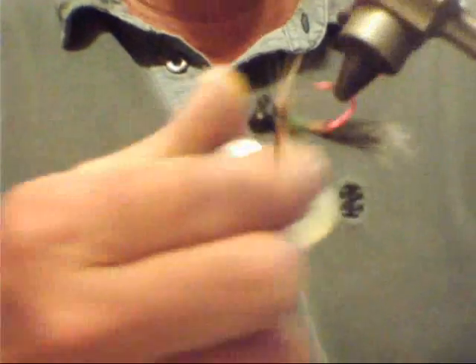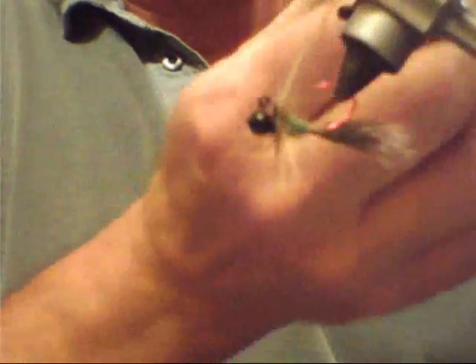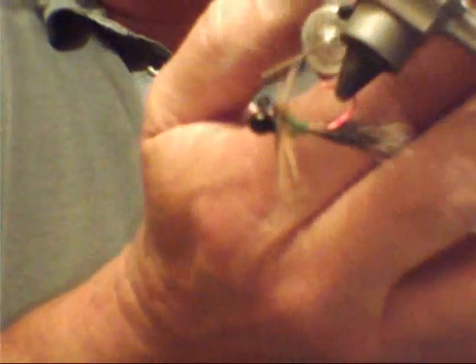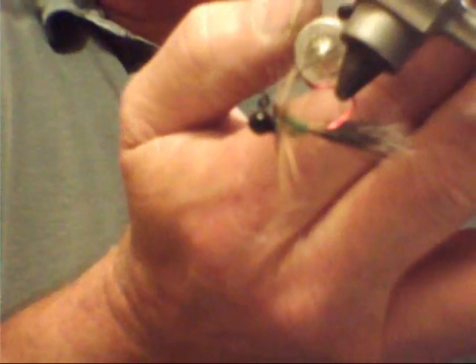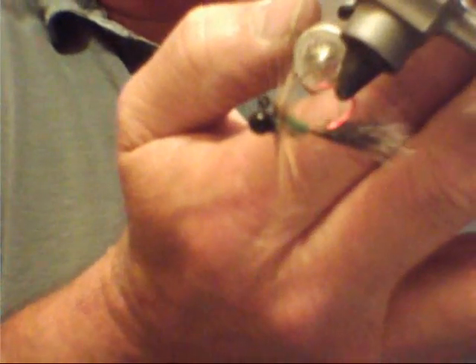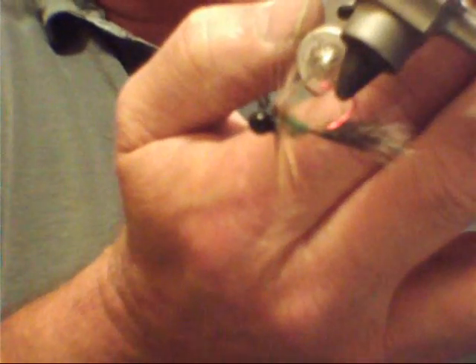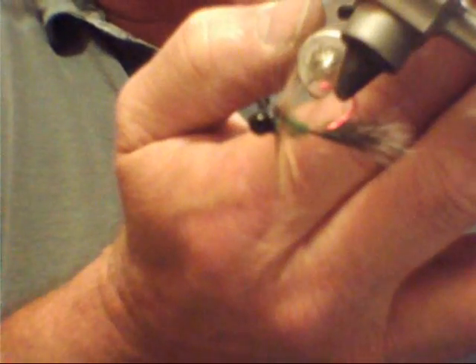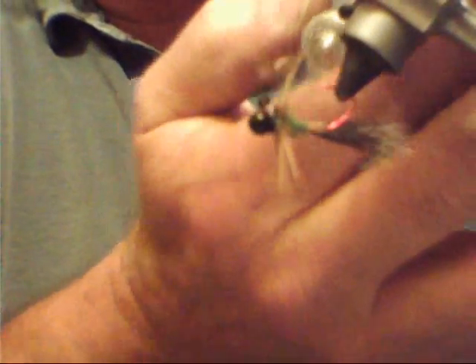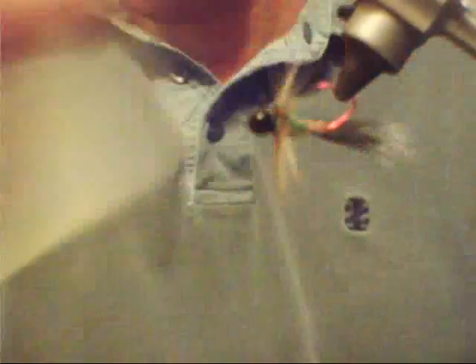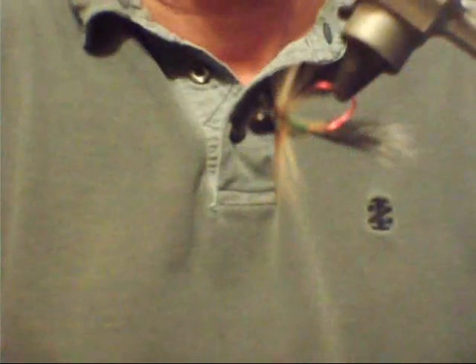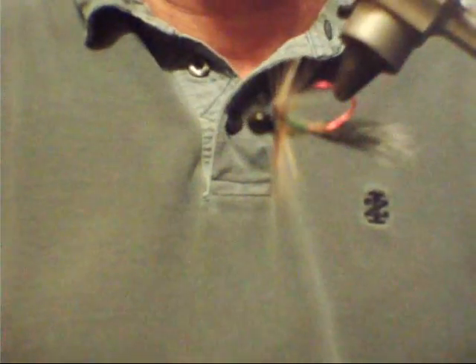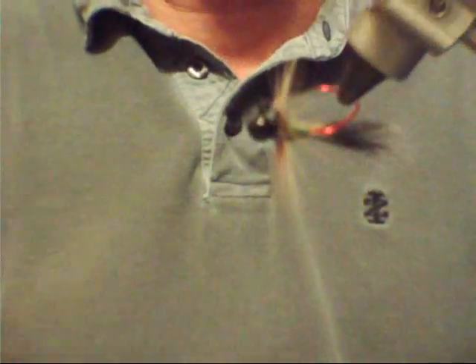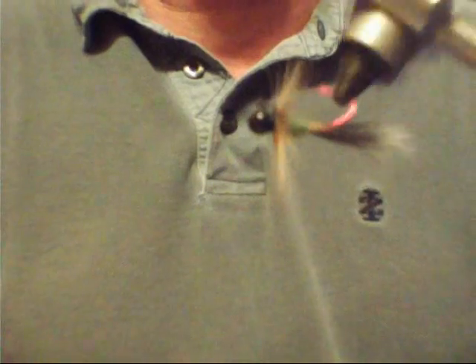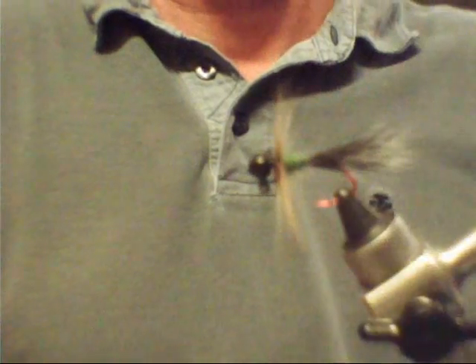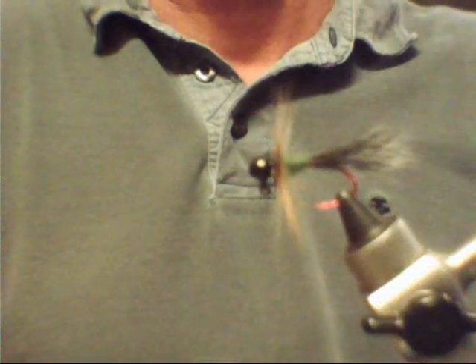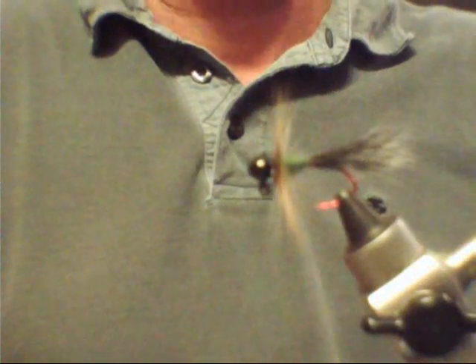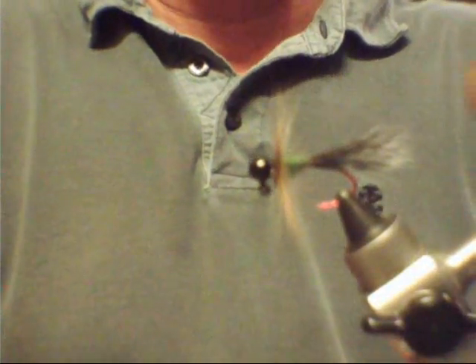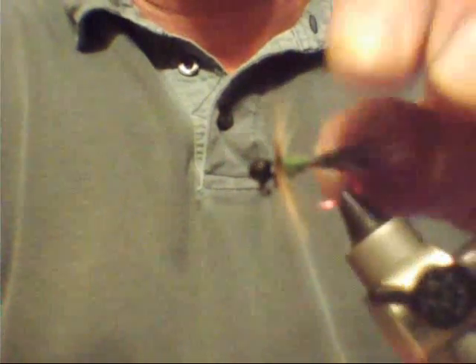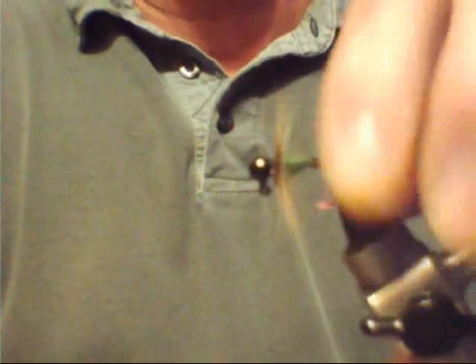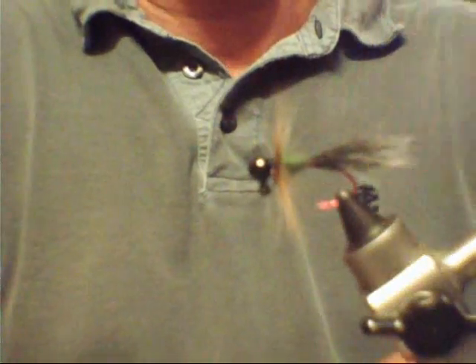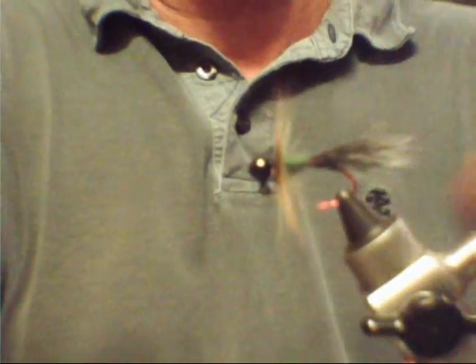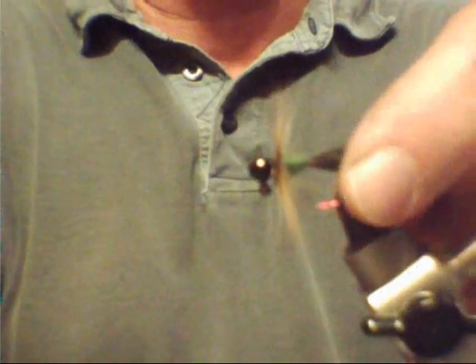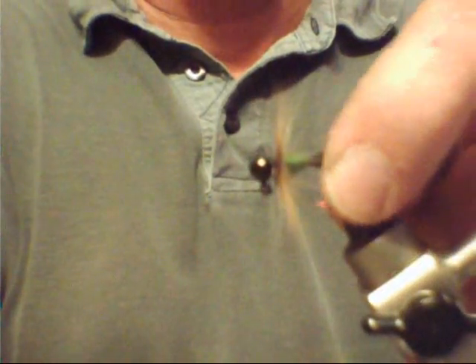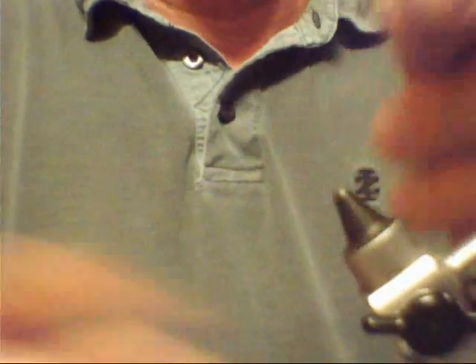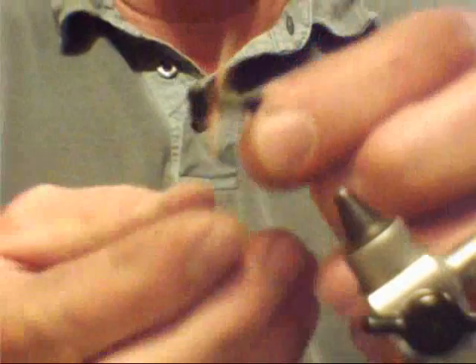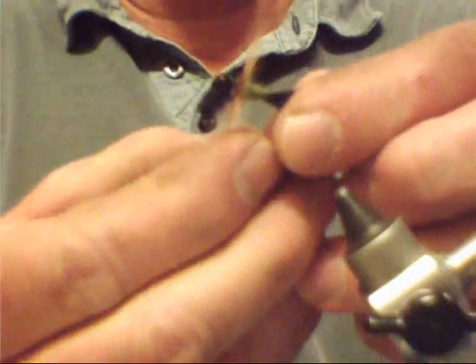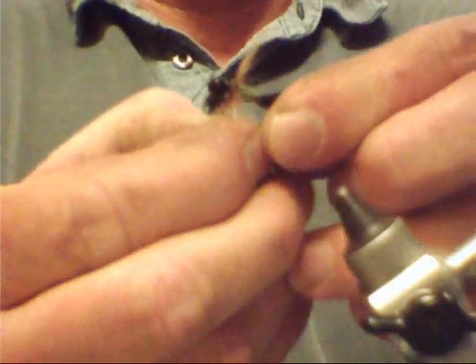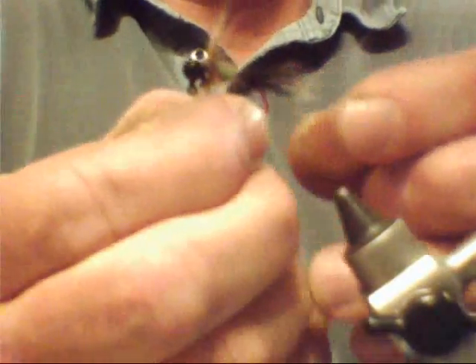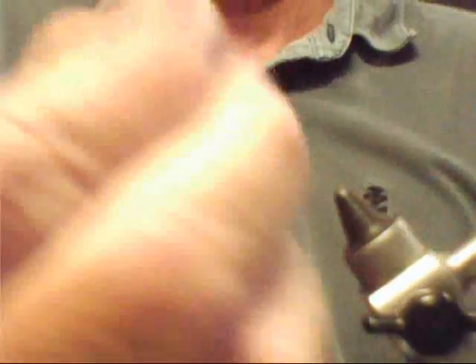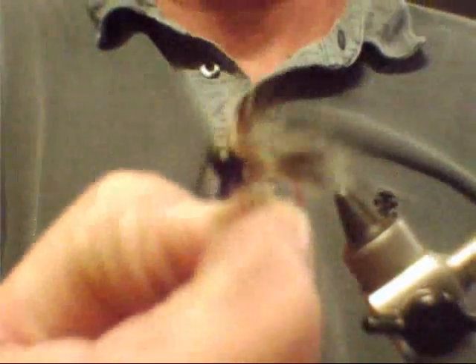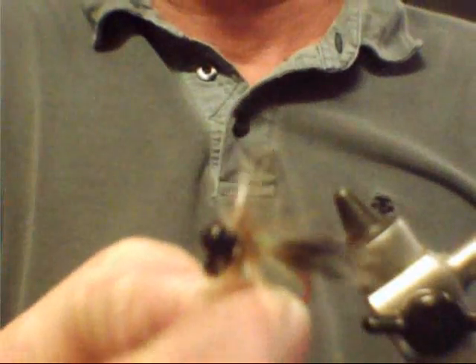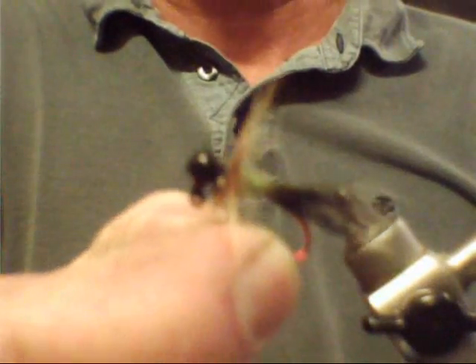Flip it up. Put a little bit of glue right on the bottom to seal off that thread. And there's your finished jig. That's a Pommerter Squirrel Tail Jig.